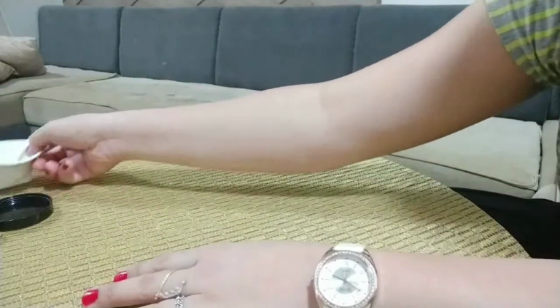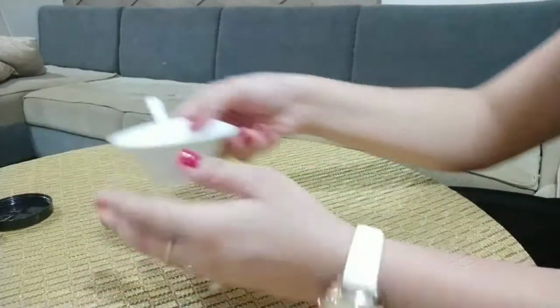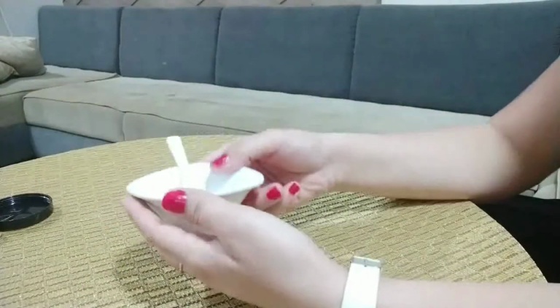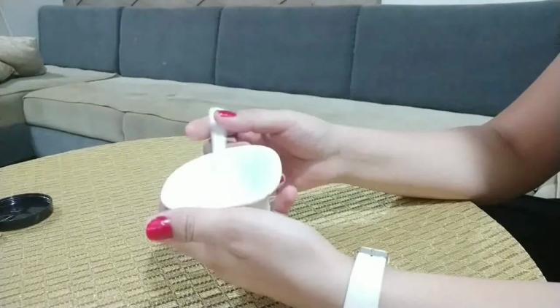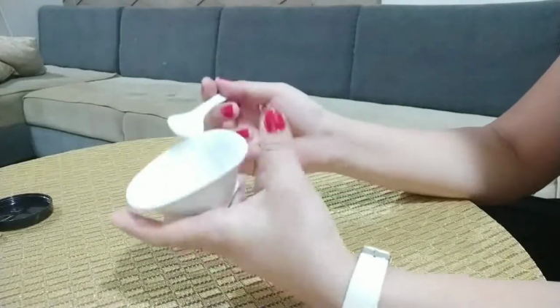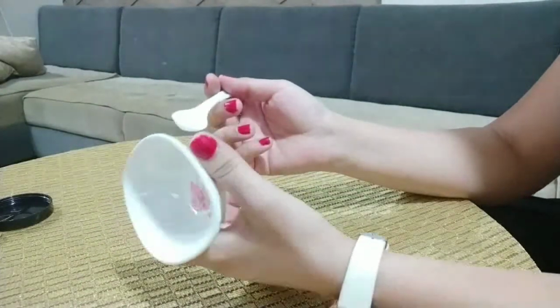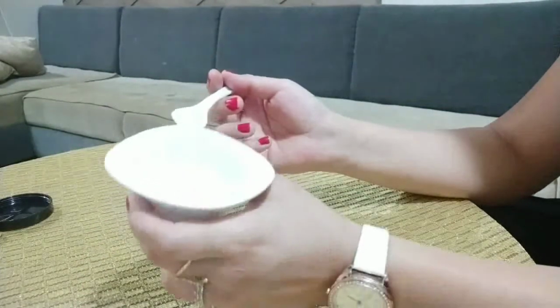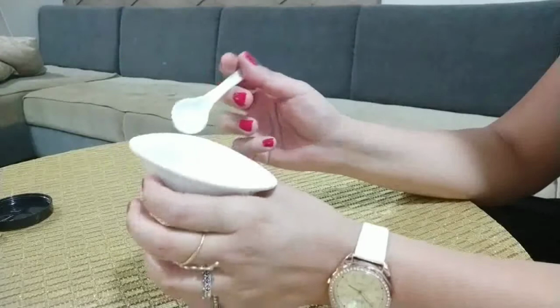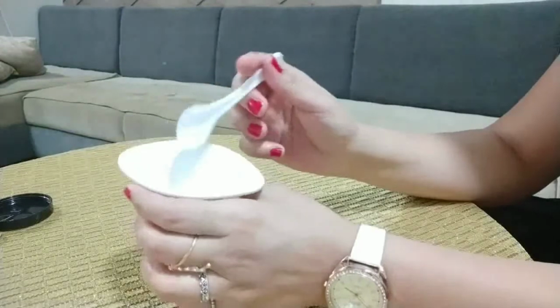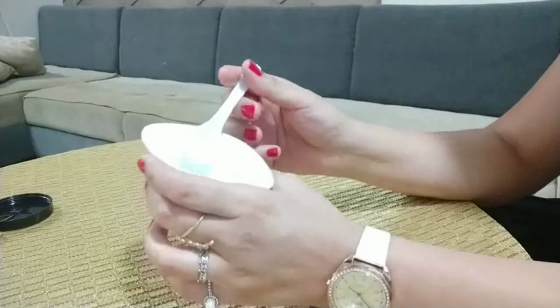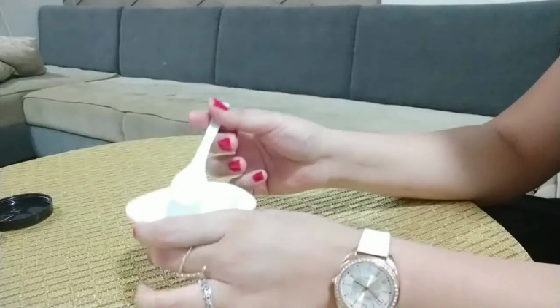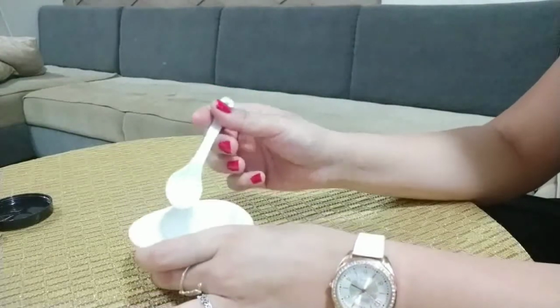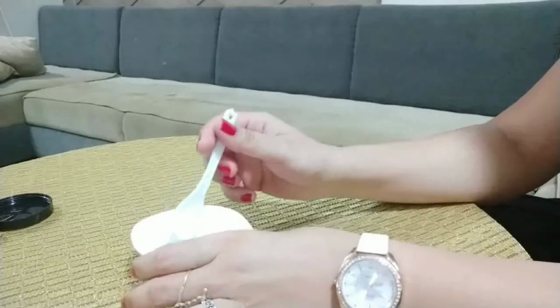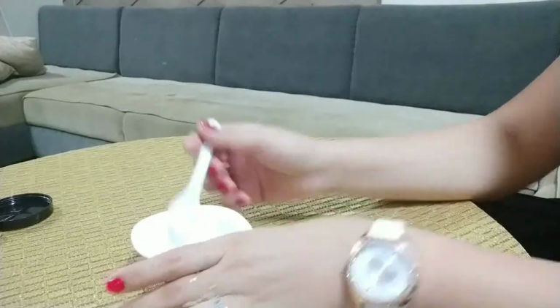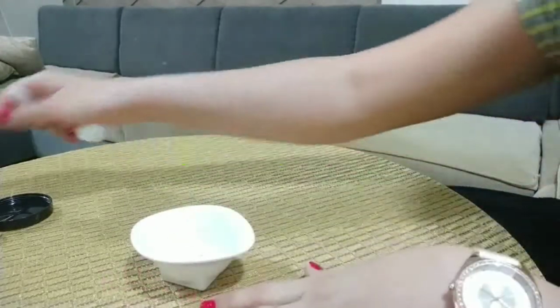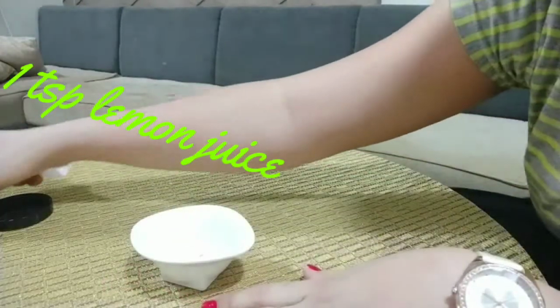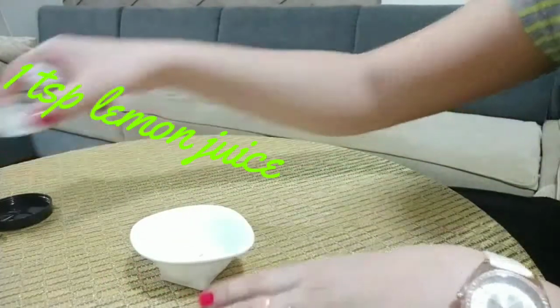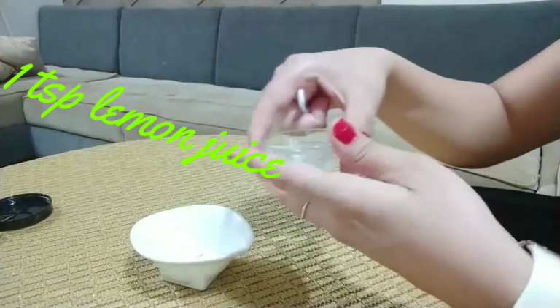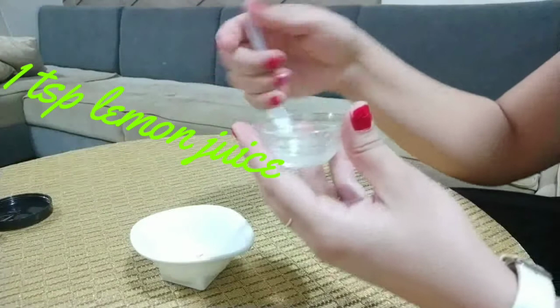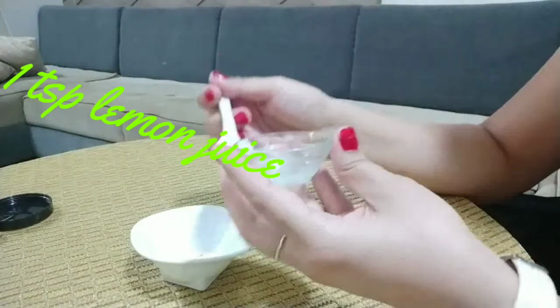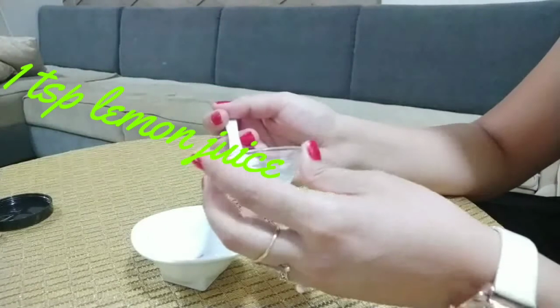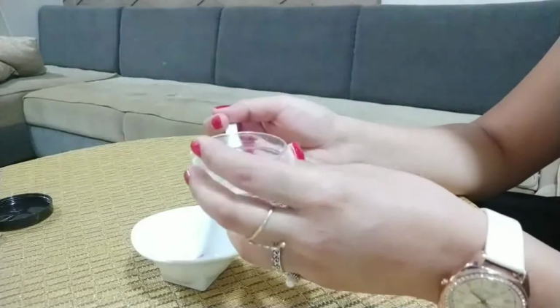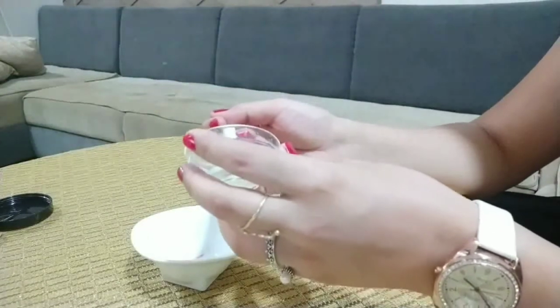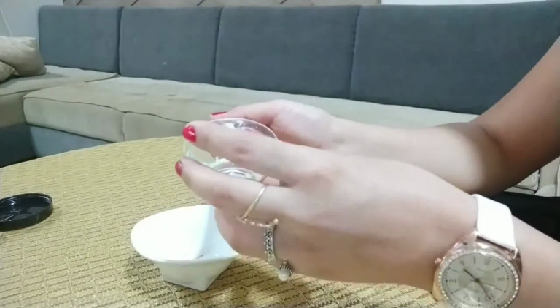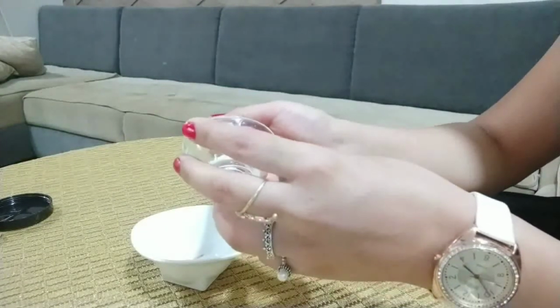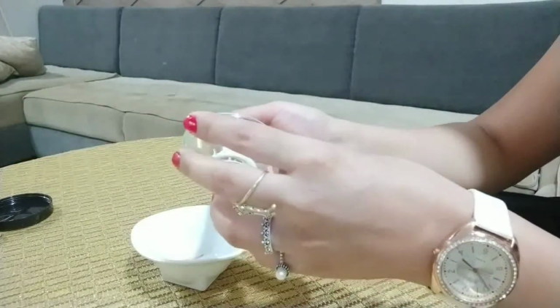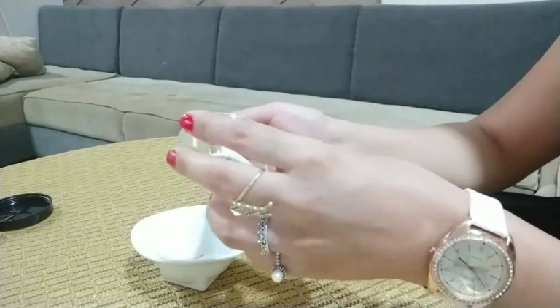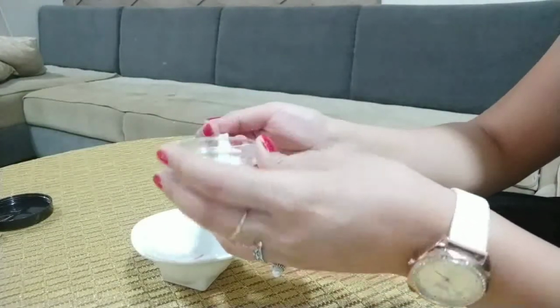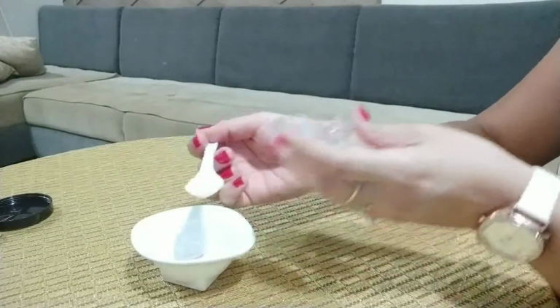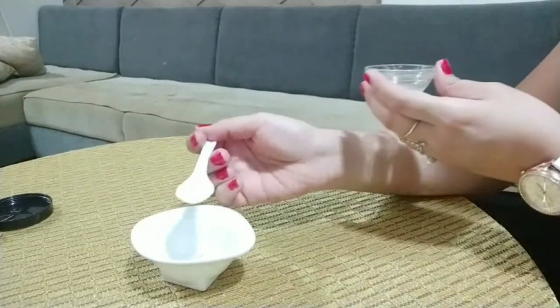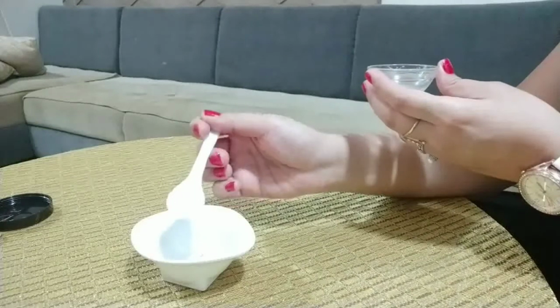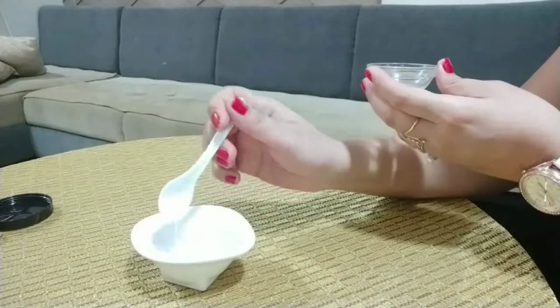First of all, we need to clean our bowl. First, I will add 1 tablespoon of lemon juice. Lemon juice helps to make your skin complexion bright.